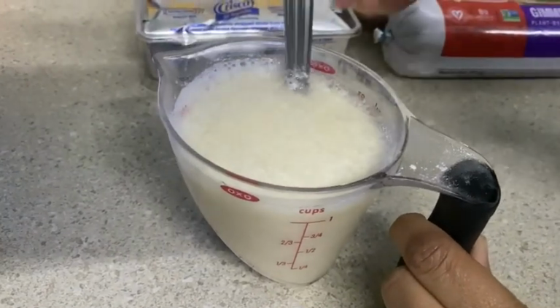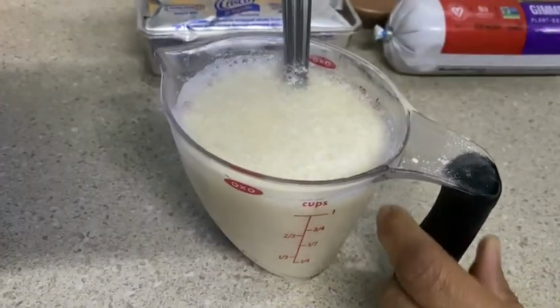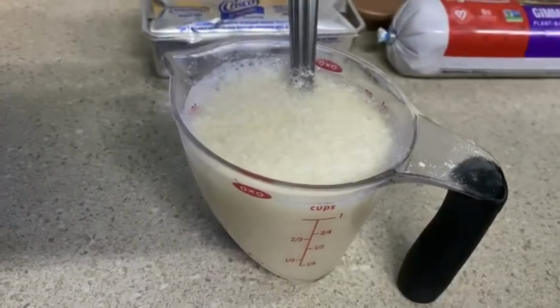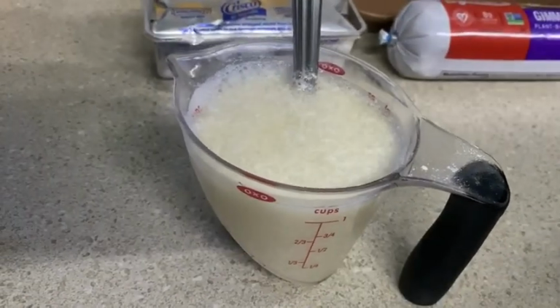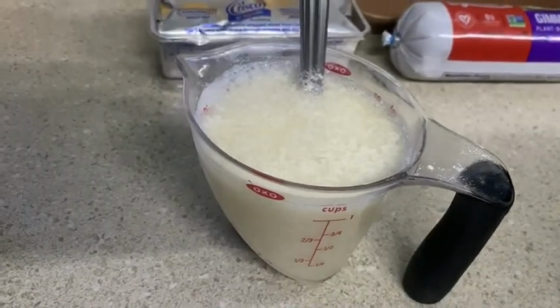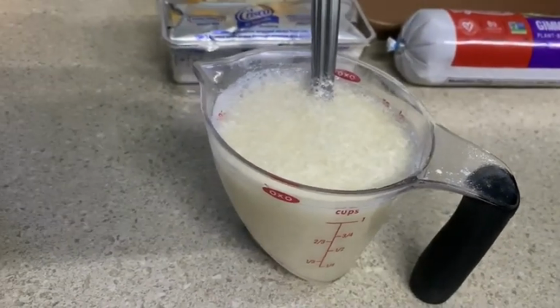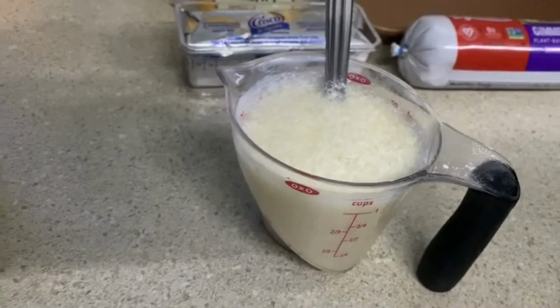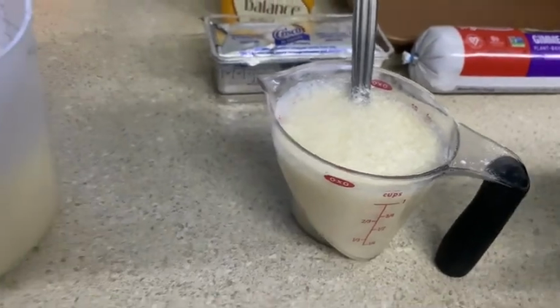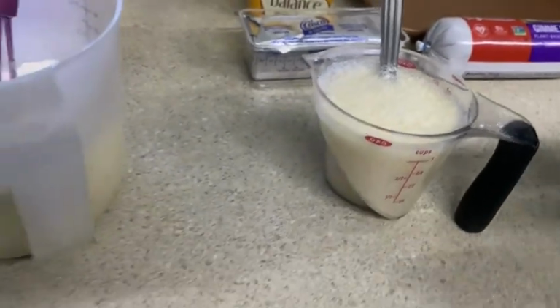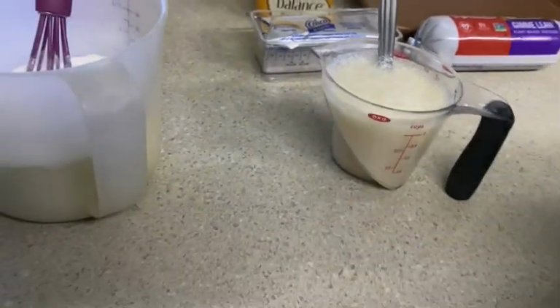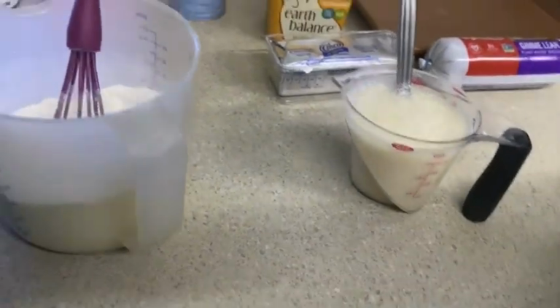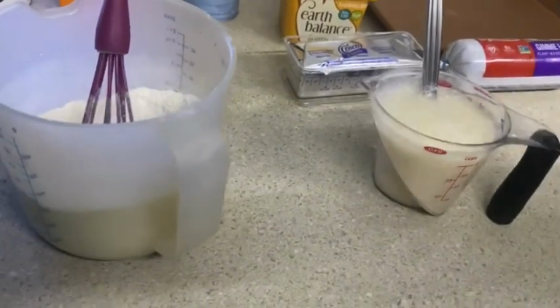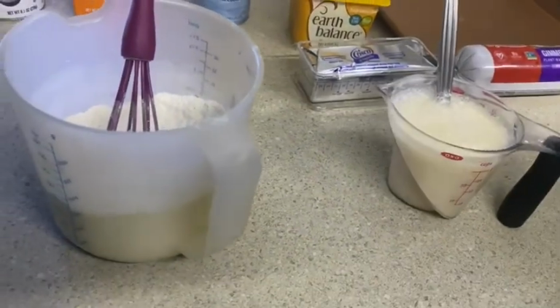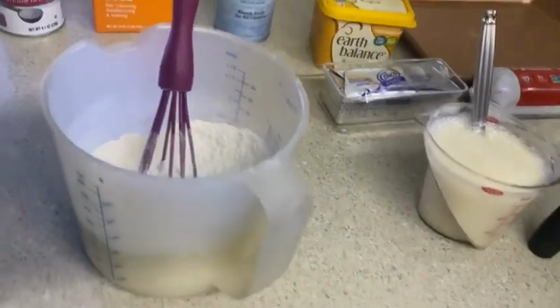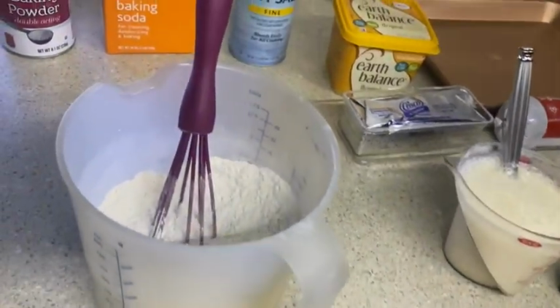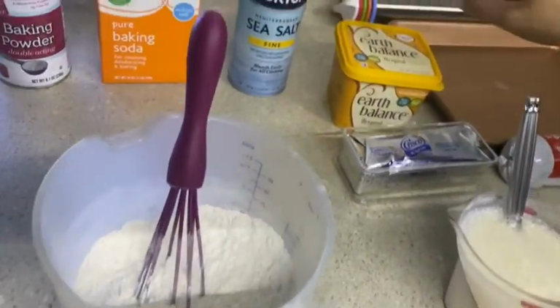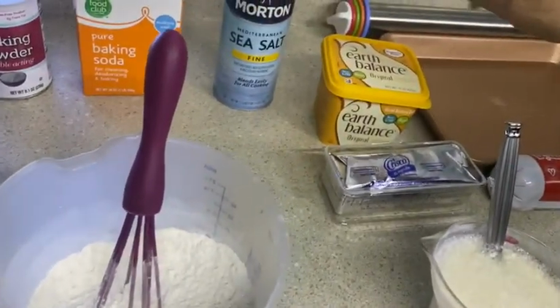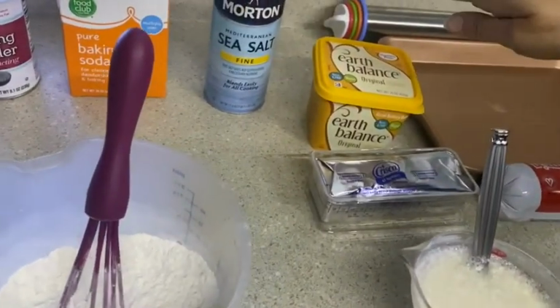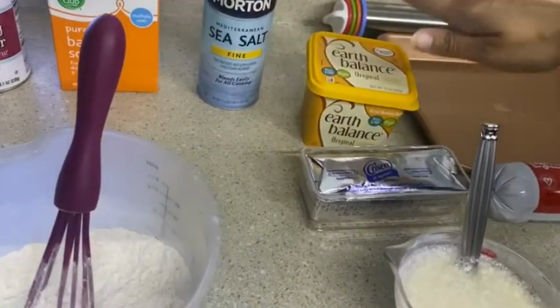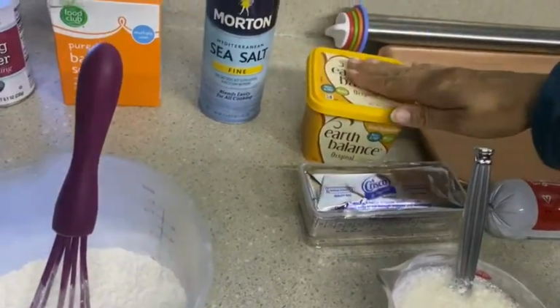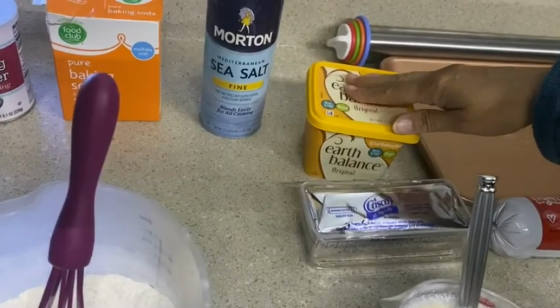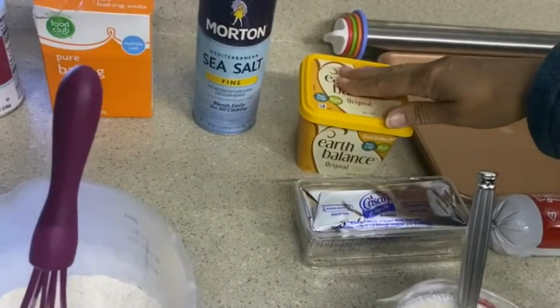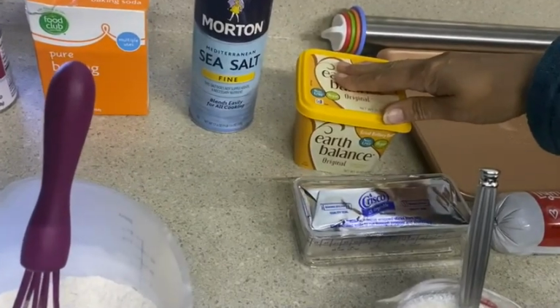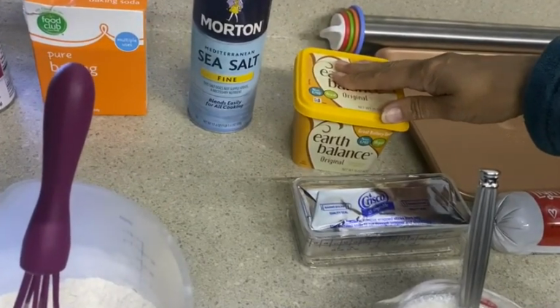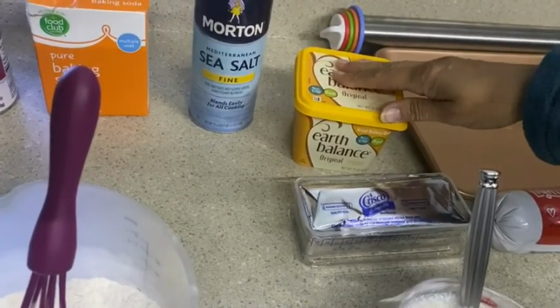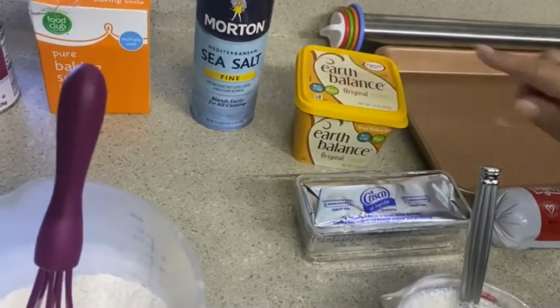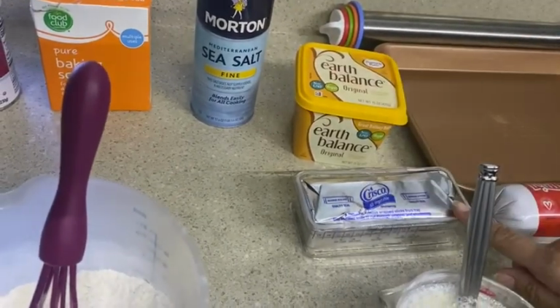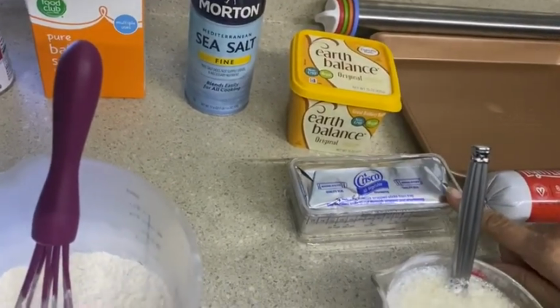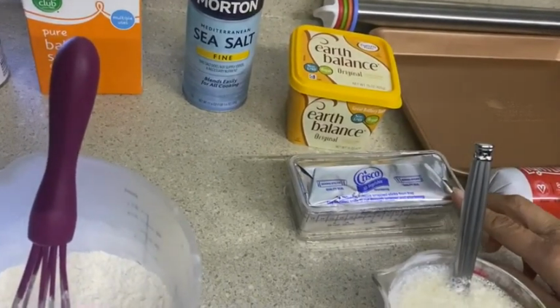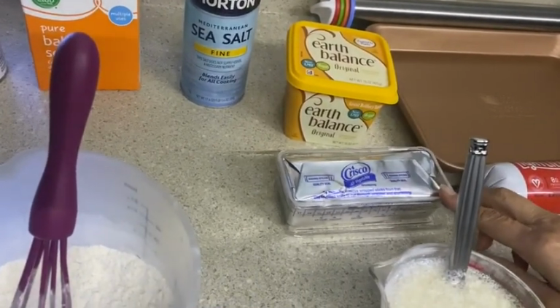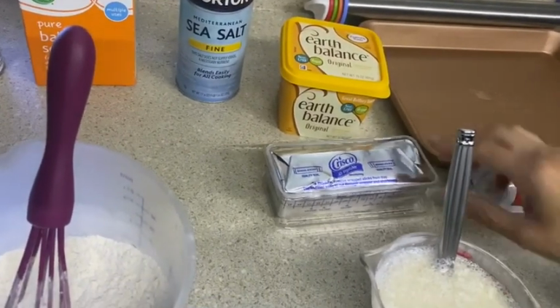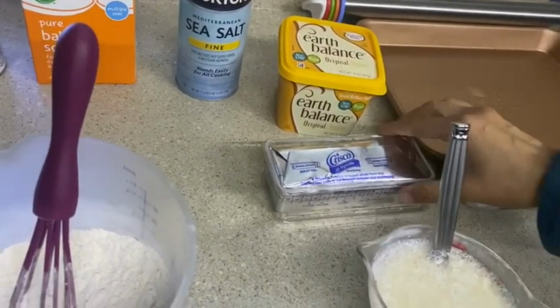I'm not going to add it quite yet — I'm going to let it sit for a couple more minutes. We're going to need two tablespoons of any kind of vegan plant-based butter and then two tablespoons of Crisco.